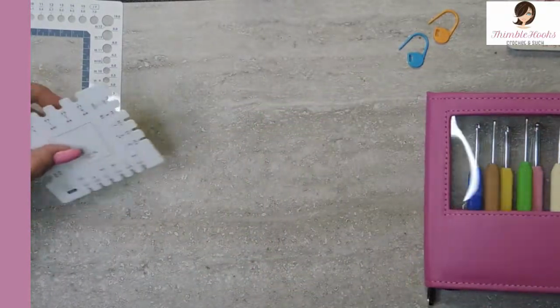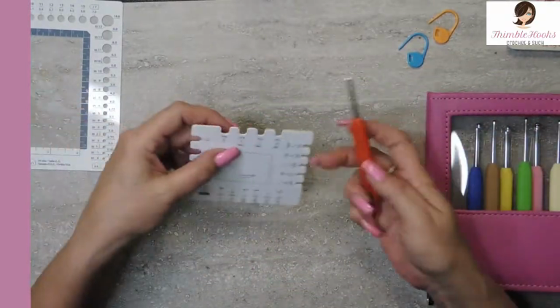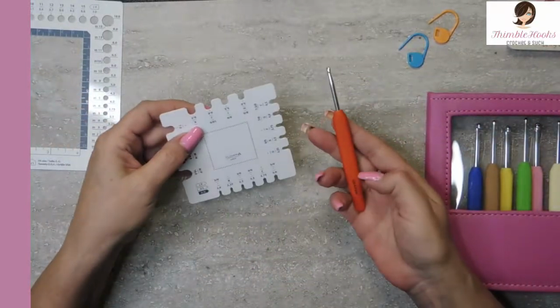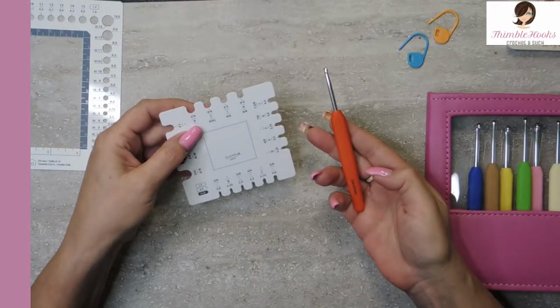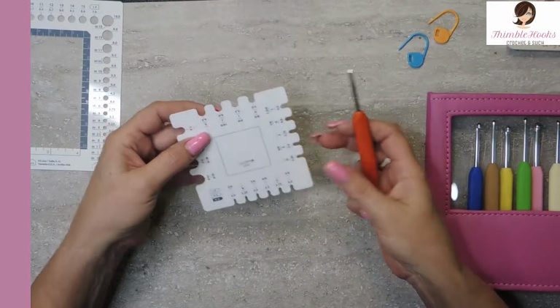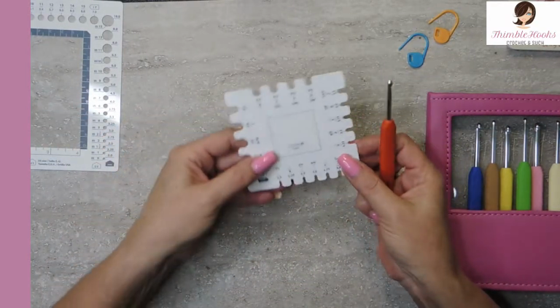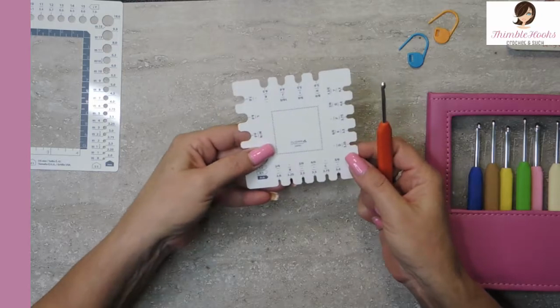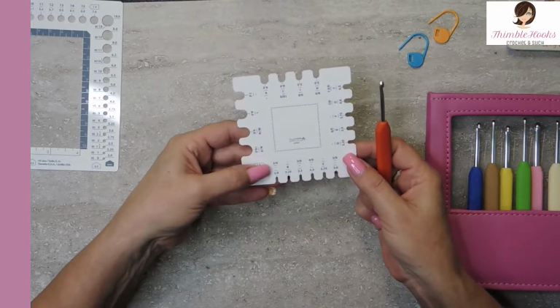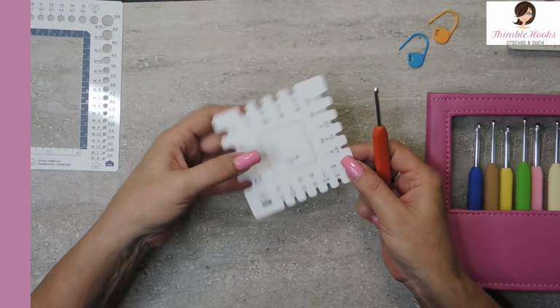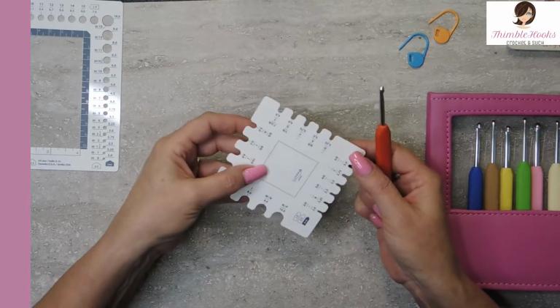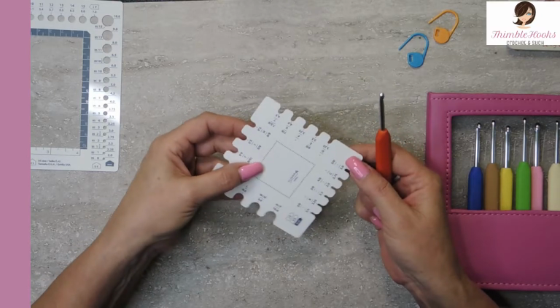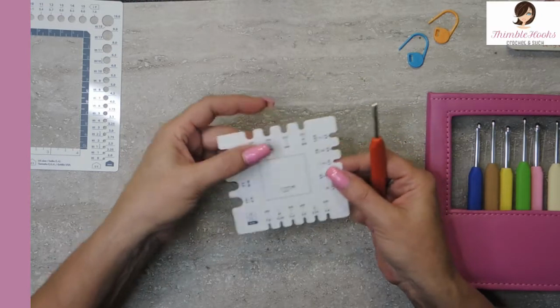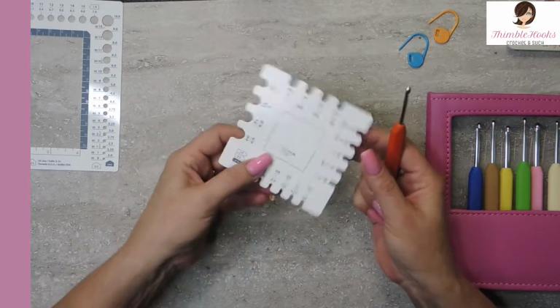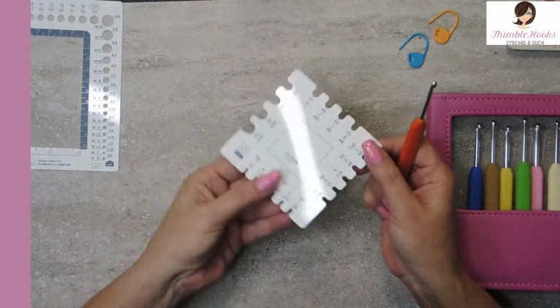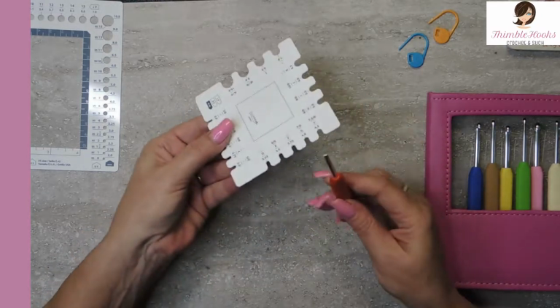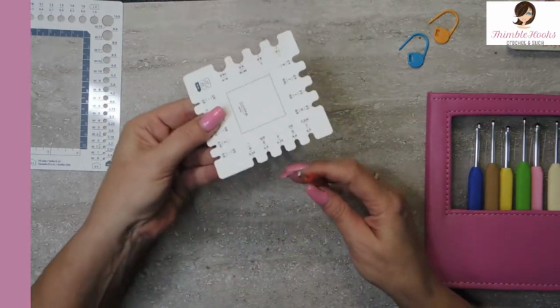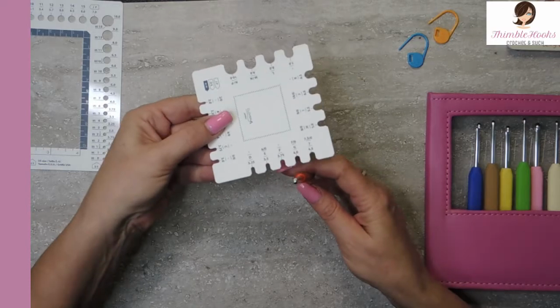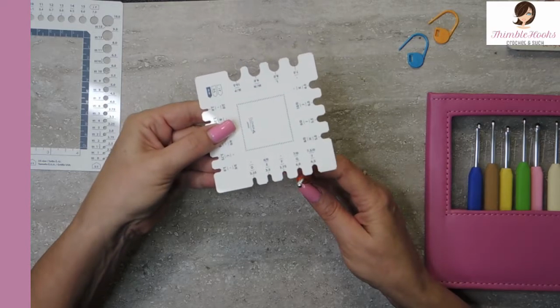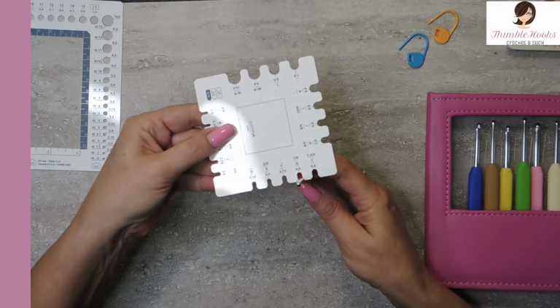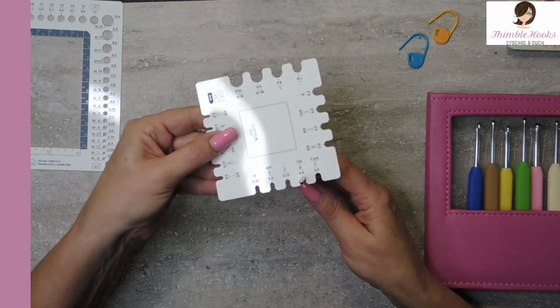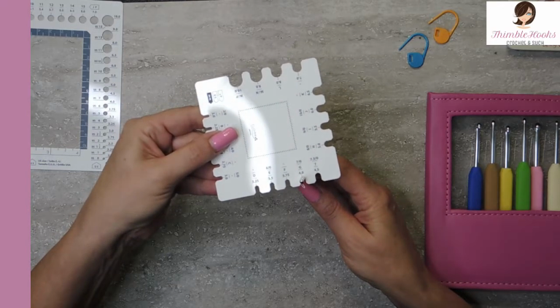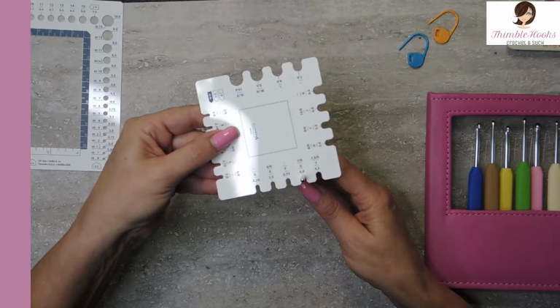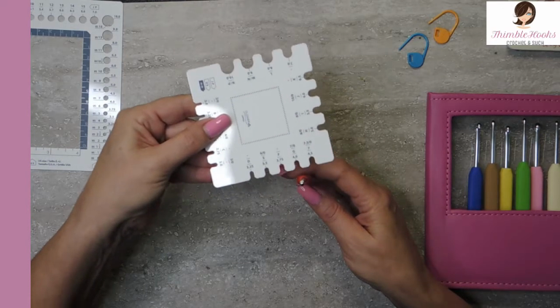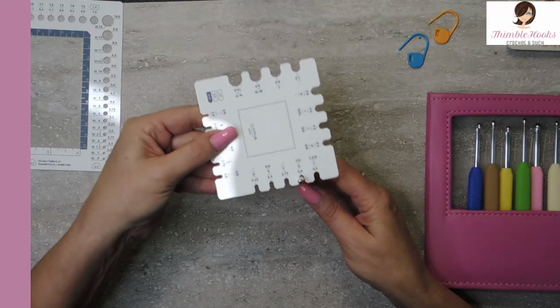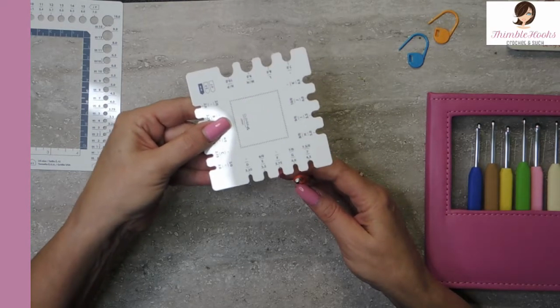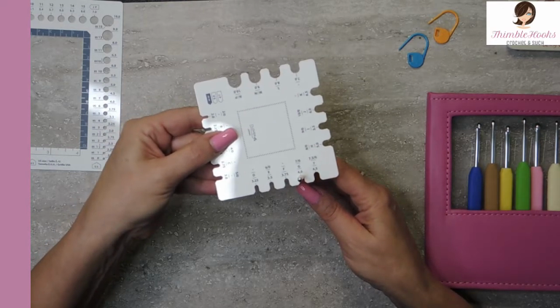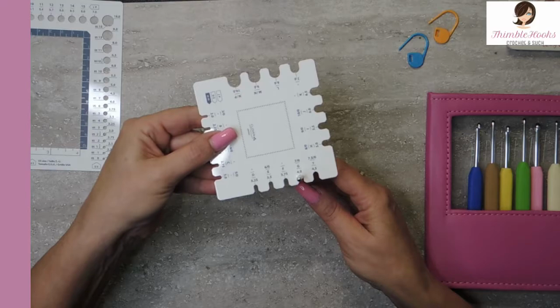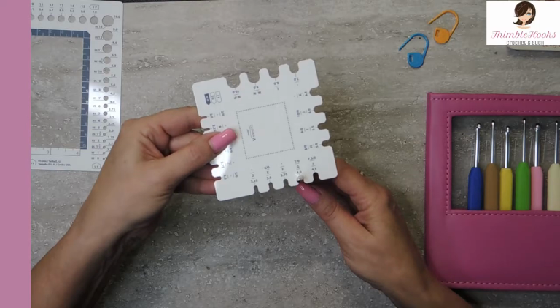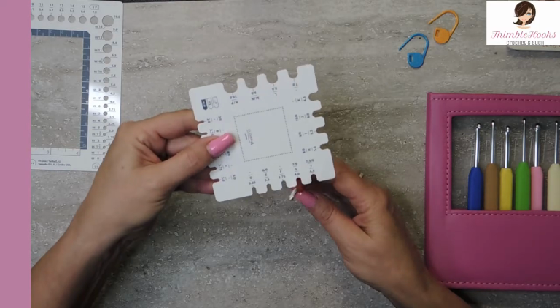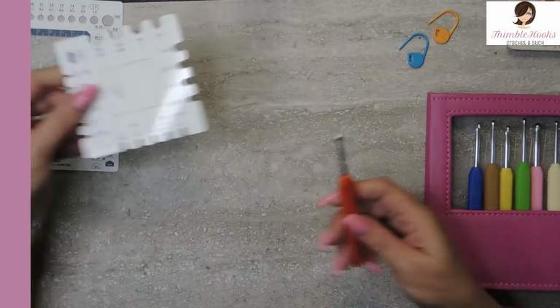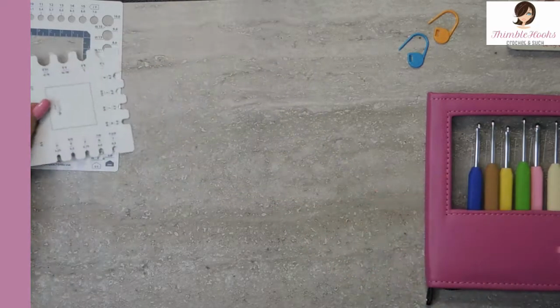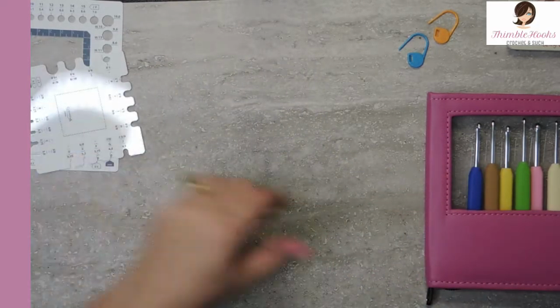So here I'm just grabbing a four and I can't imagine that they would not be true to size. There we go — true to size on the four. Four millimeter is right on.